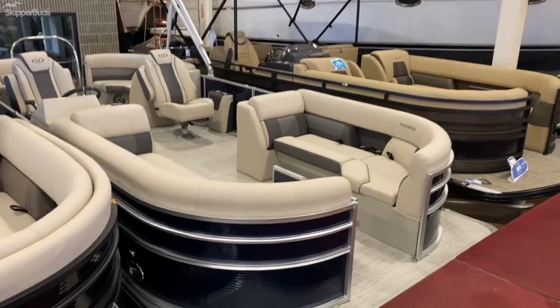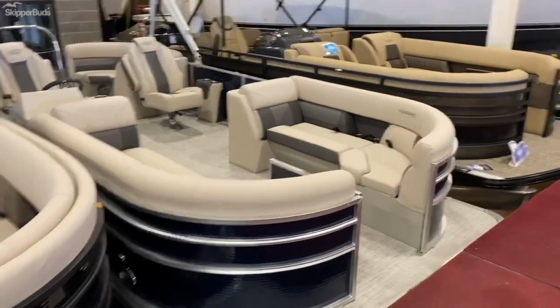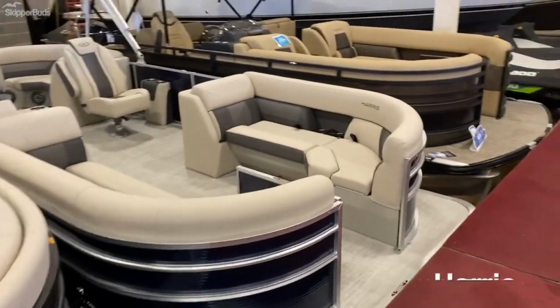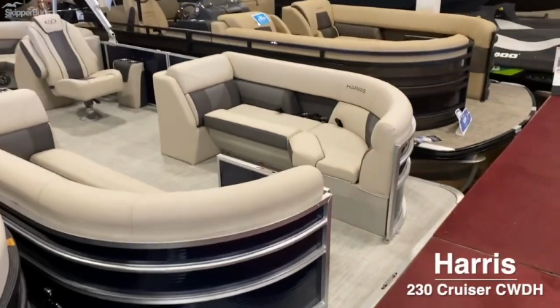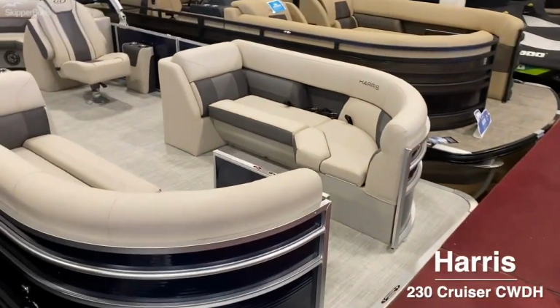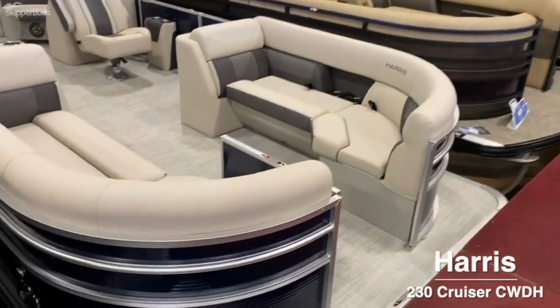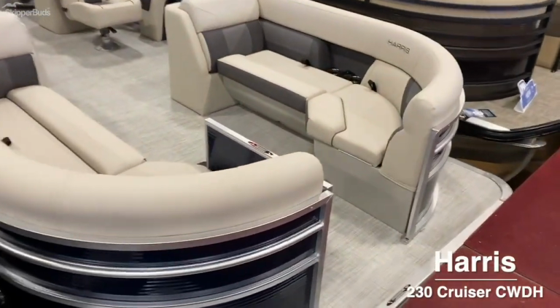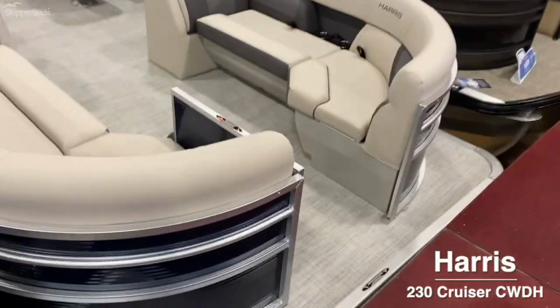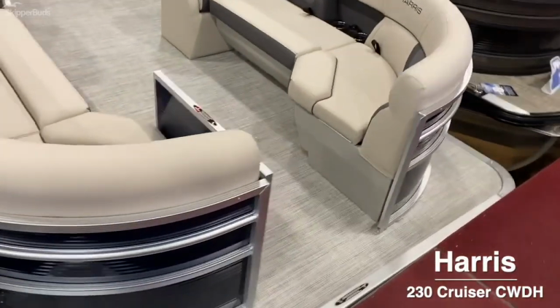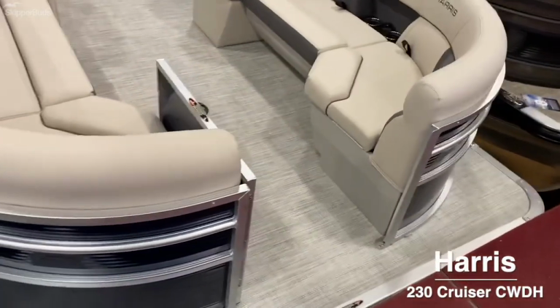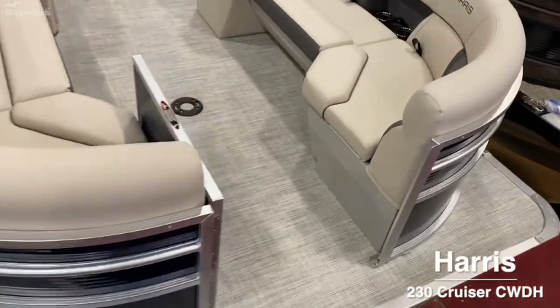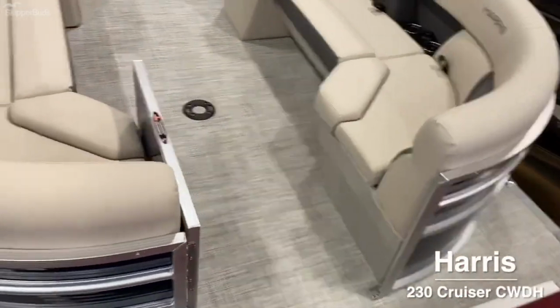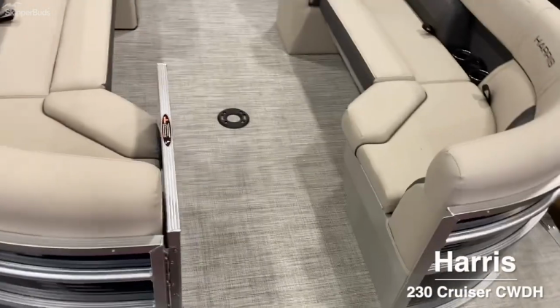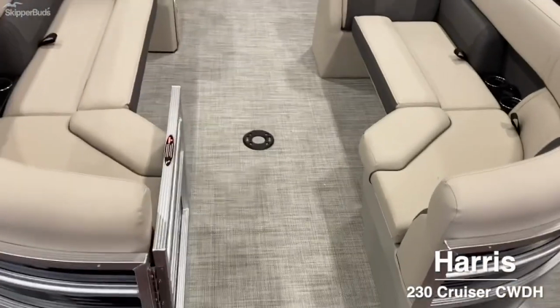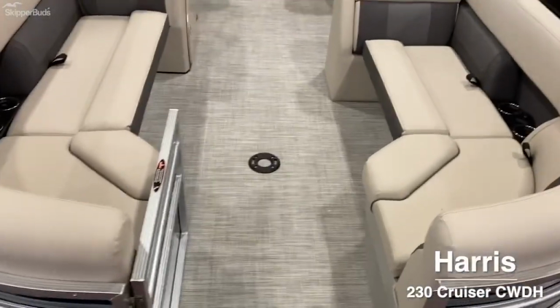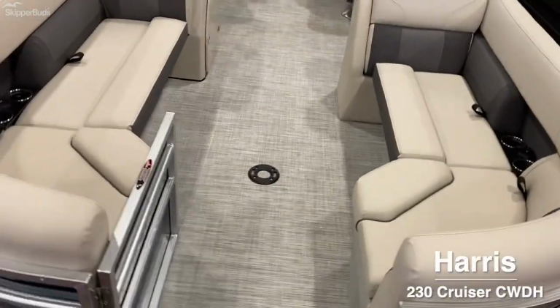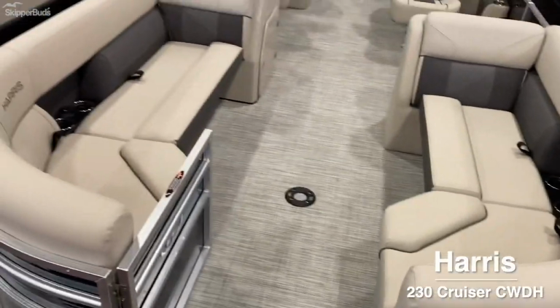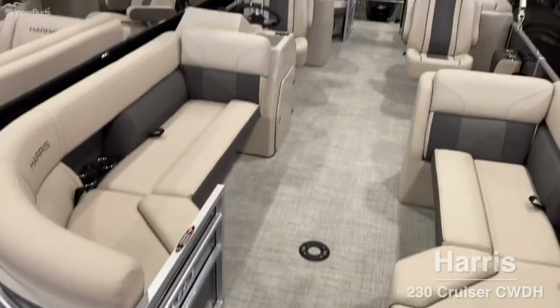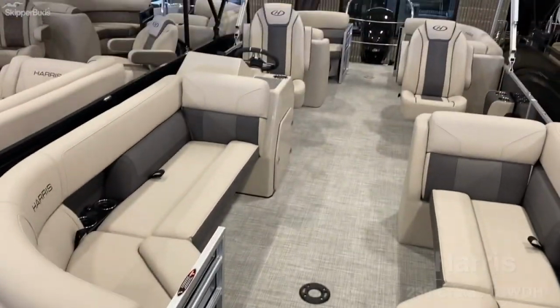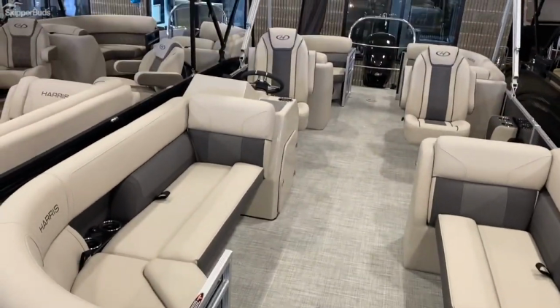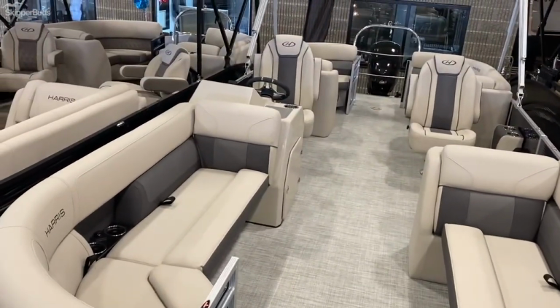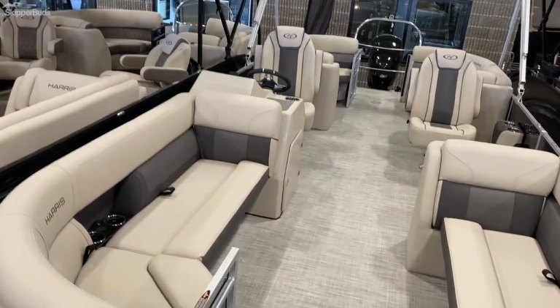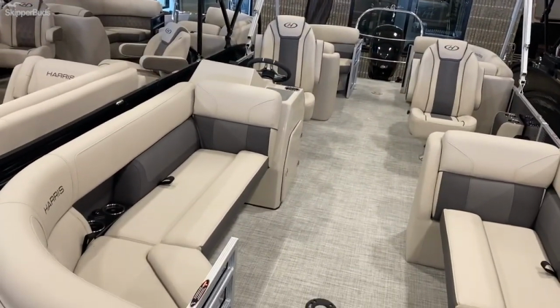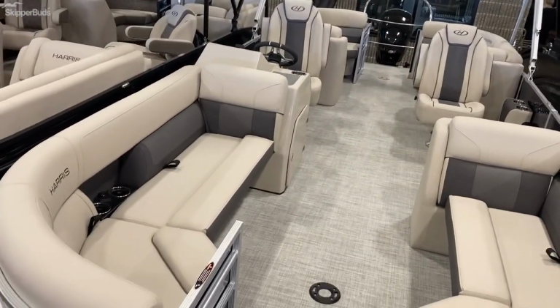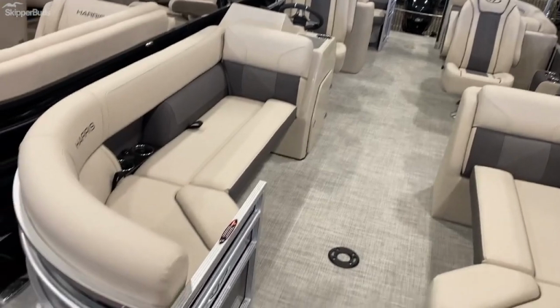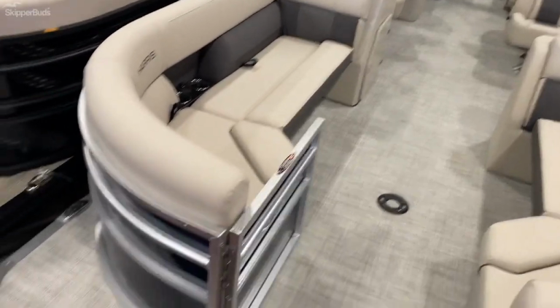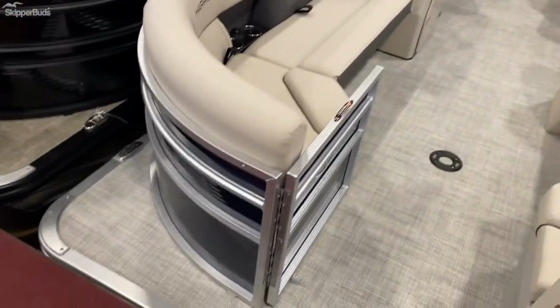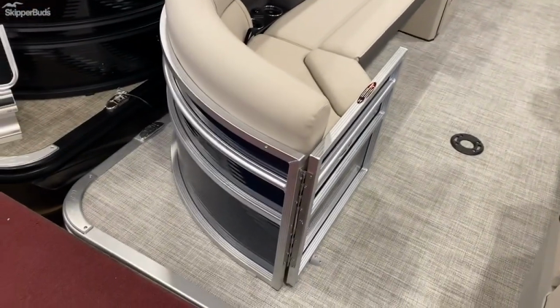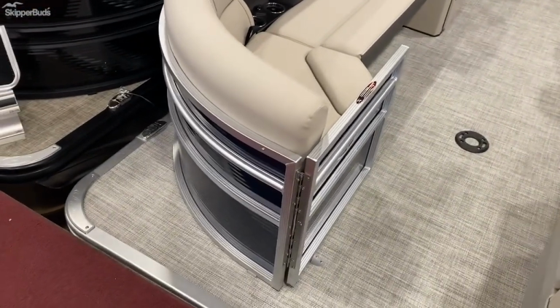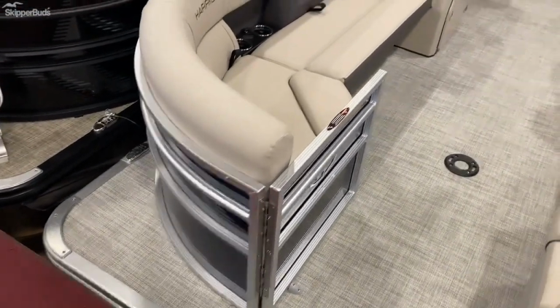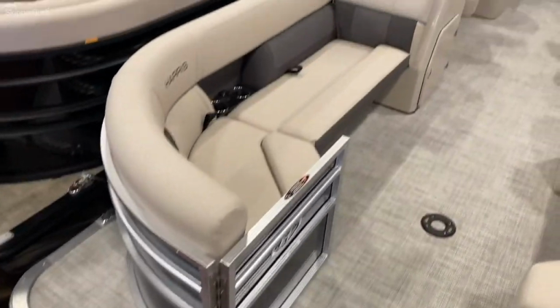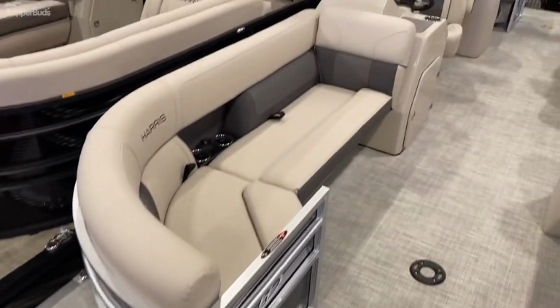I'm gonna do a quick walkthrough of the 2021 230 Cruiser CX from Harris. It features midnight blue fencing and a French gray interior.